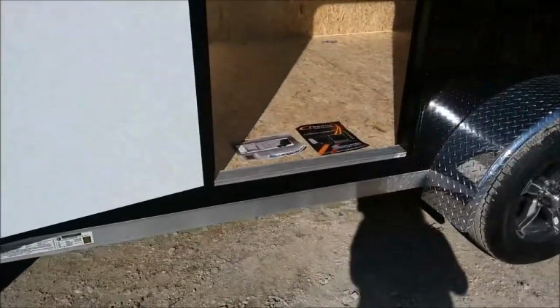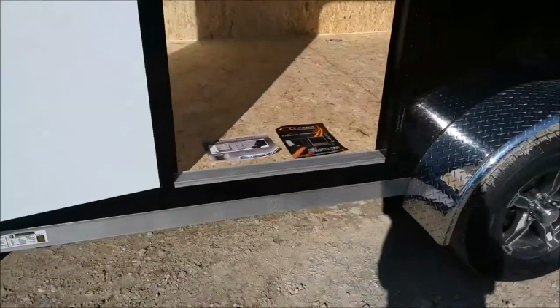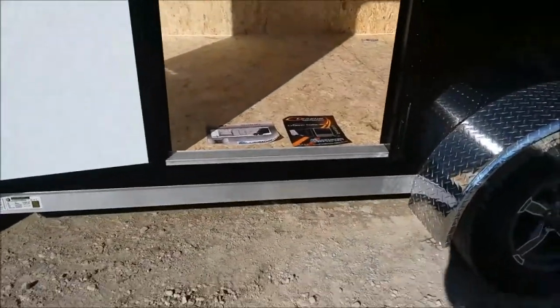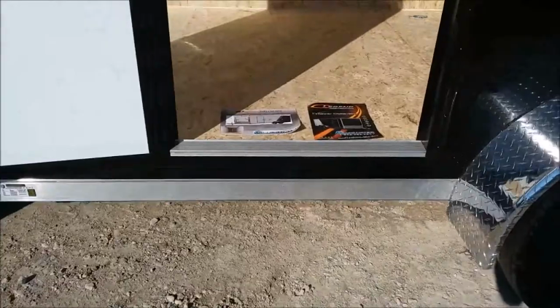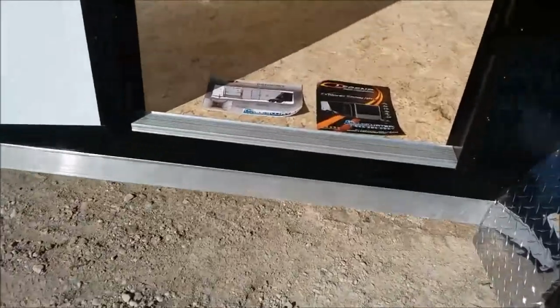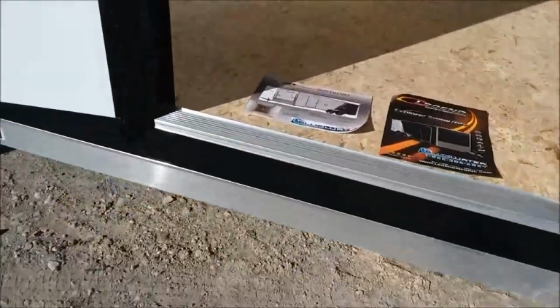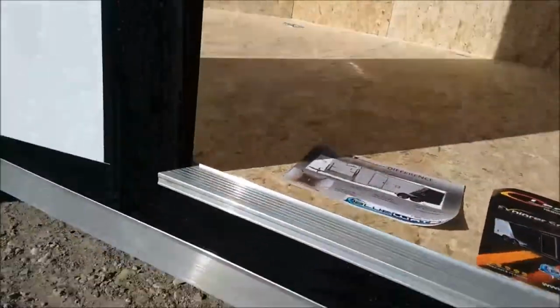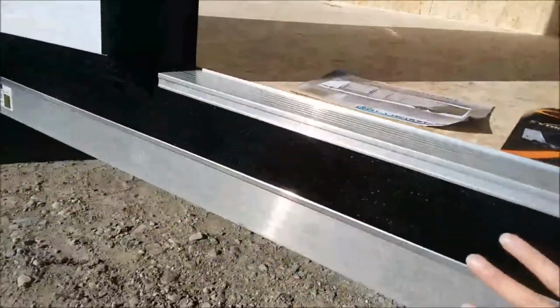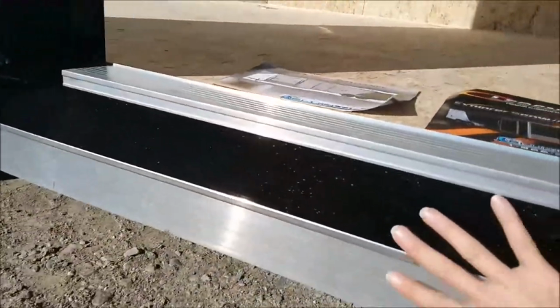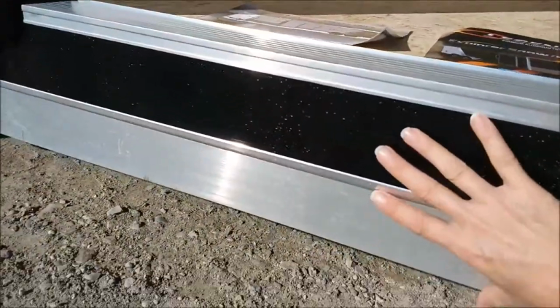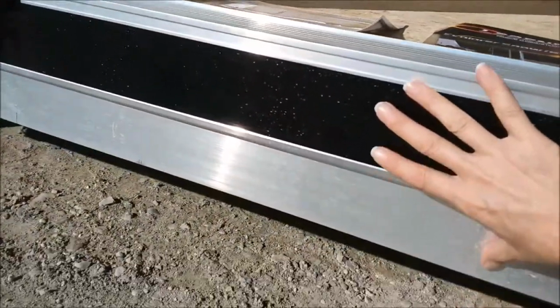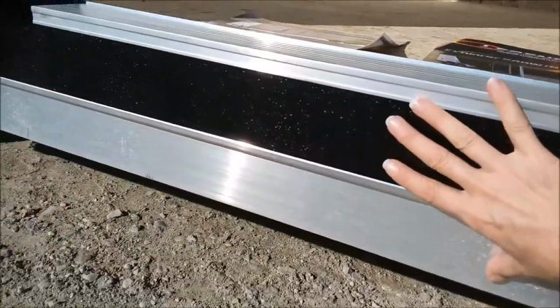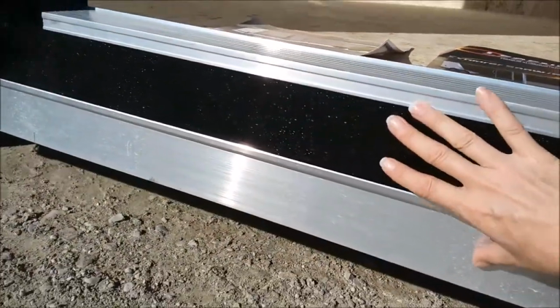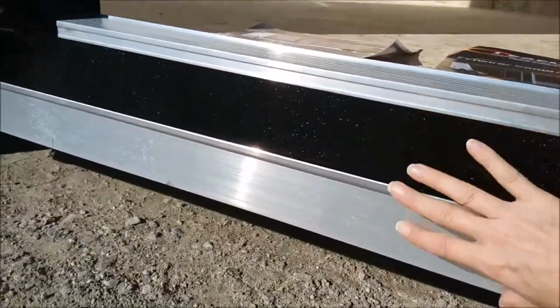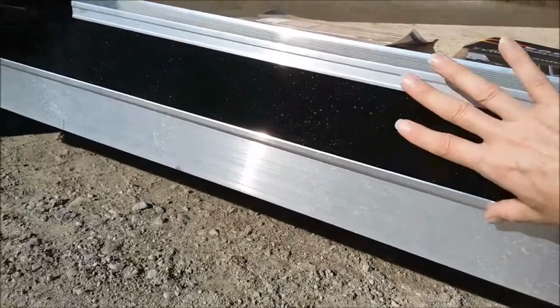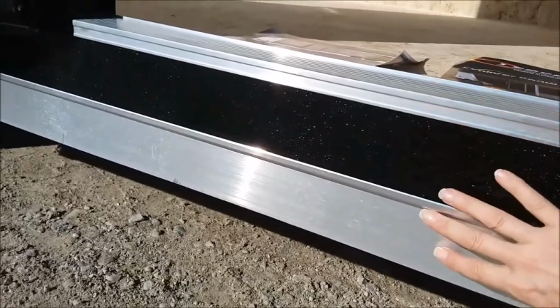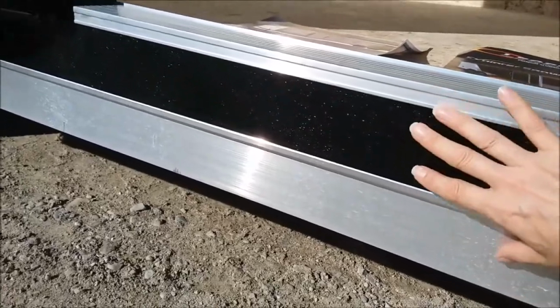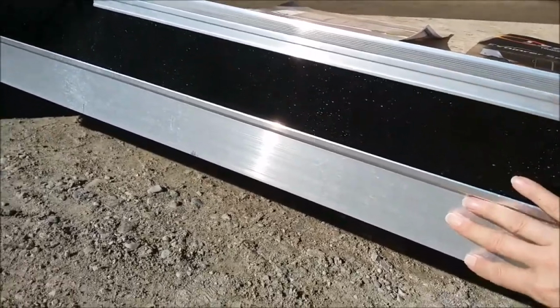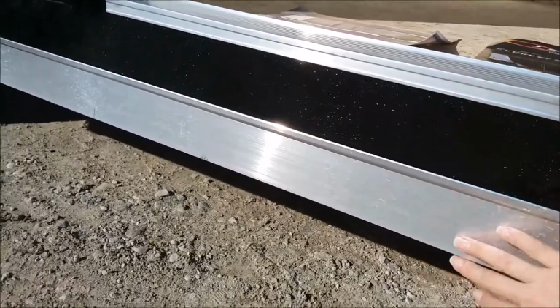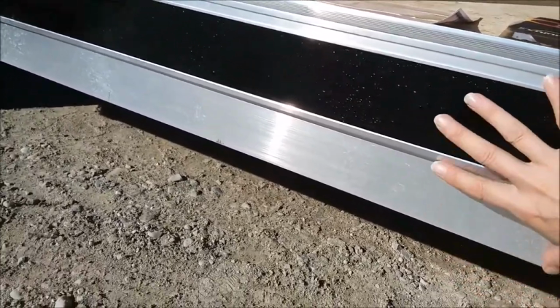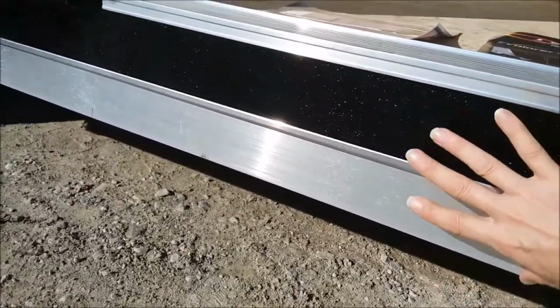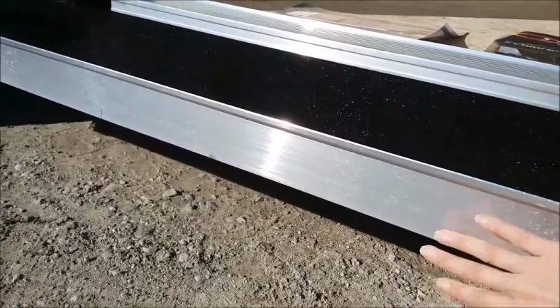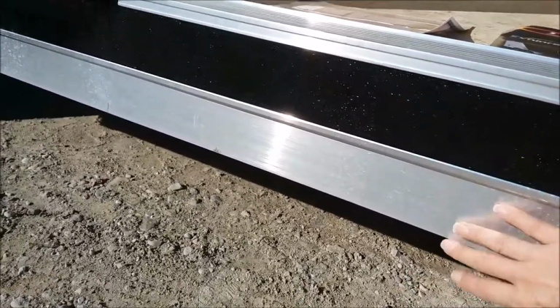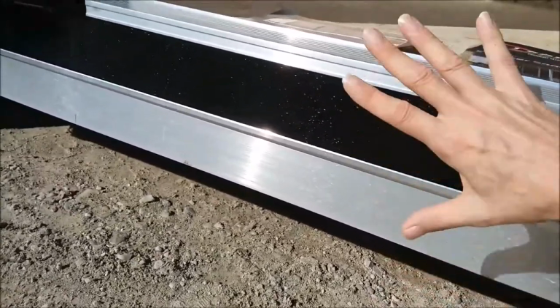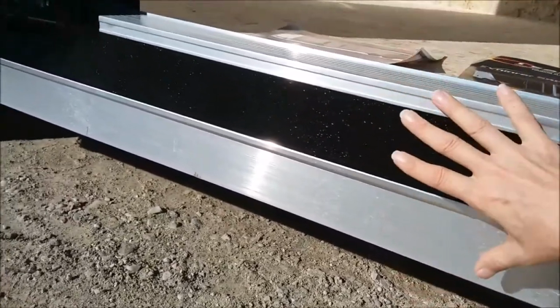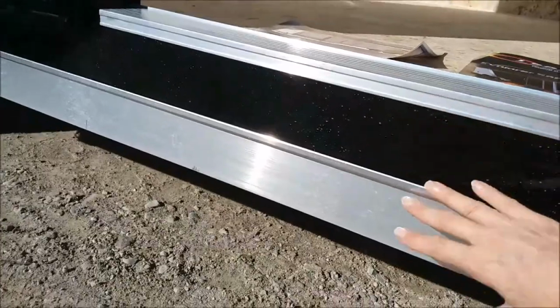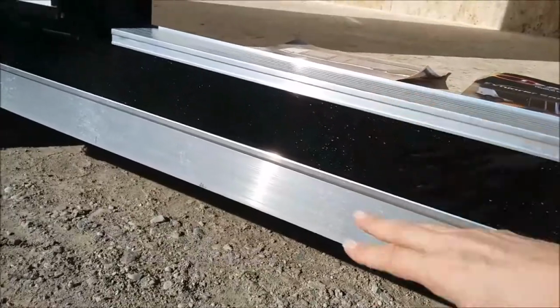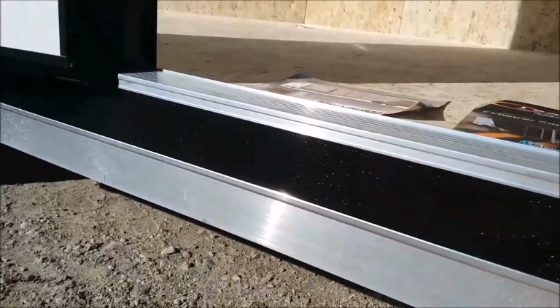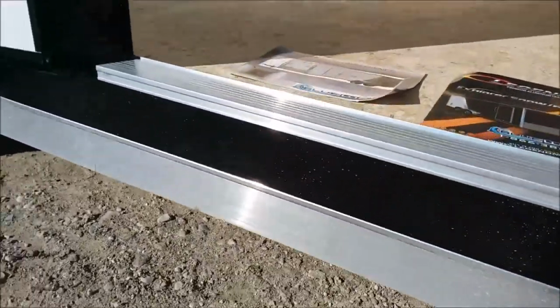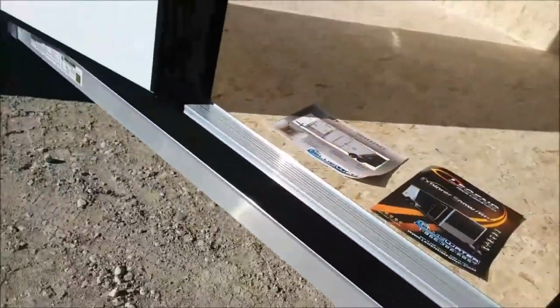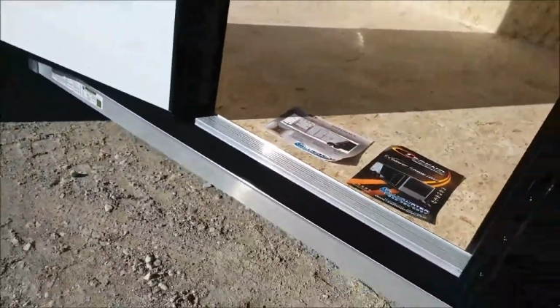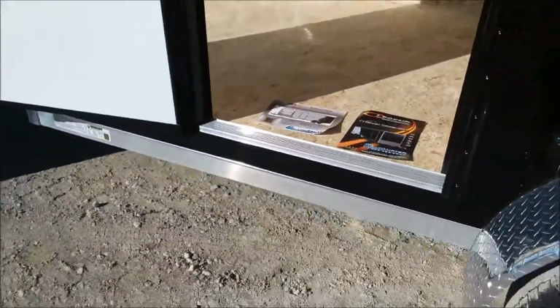Over here you can easily see that's your 2x6 mainframe. So oftentimes if you're out looking at other models, take a look to see how much room you have between your frame and your step-in — that'll give you a good idea of how thick their frame is.